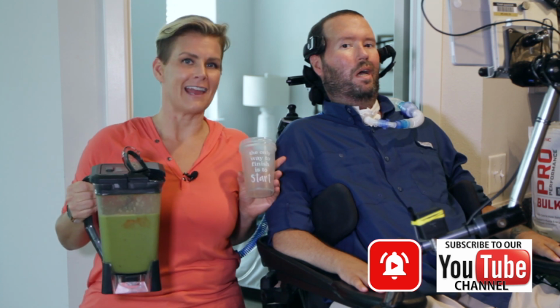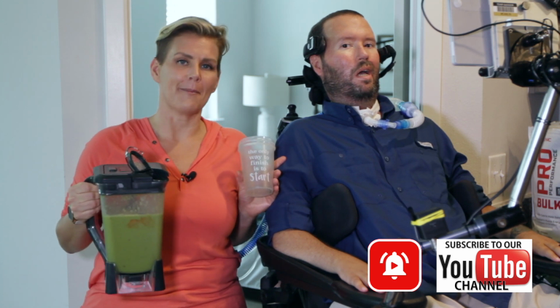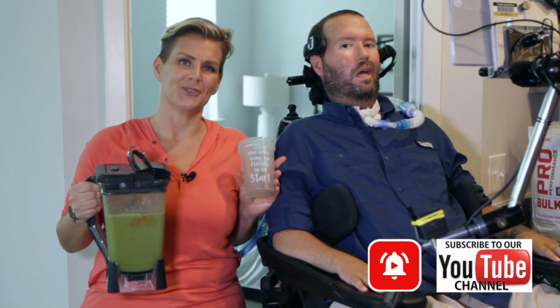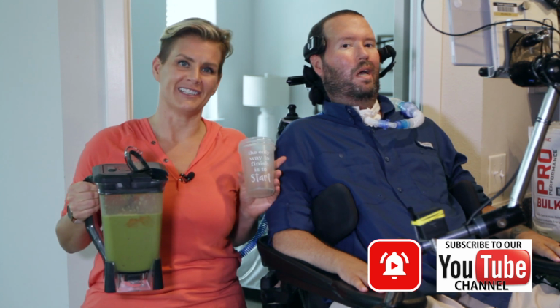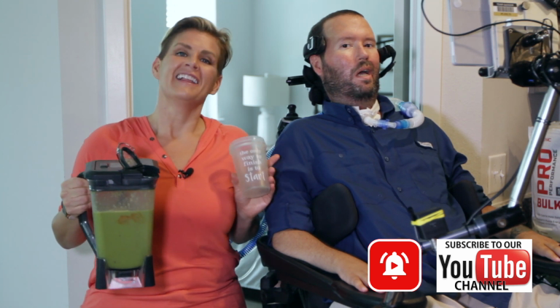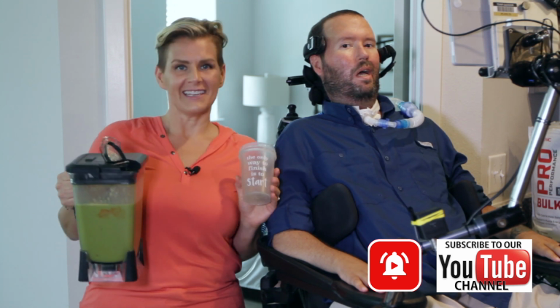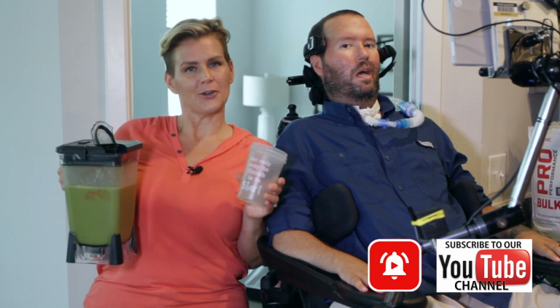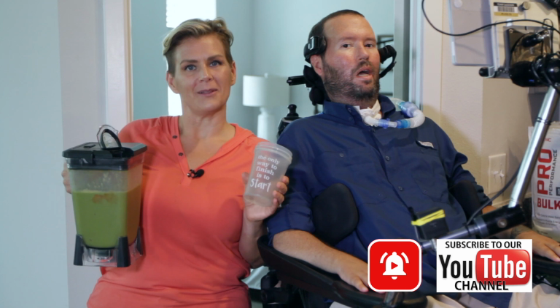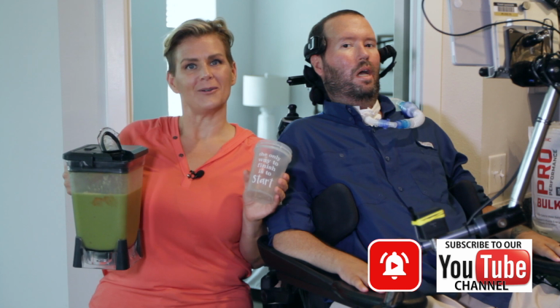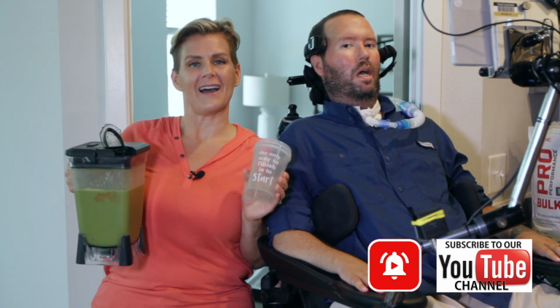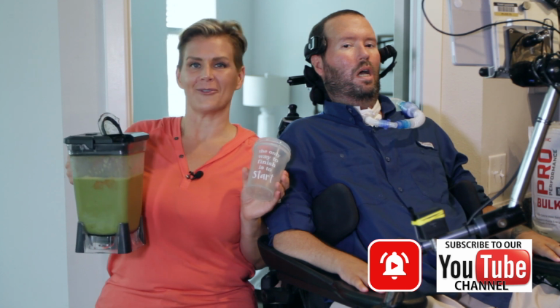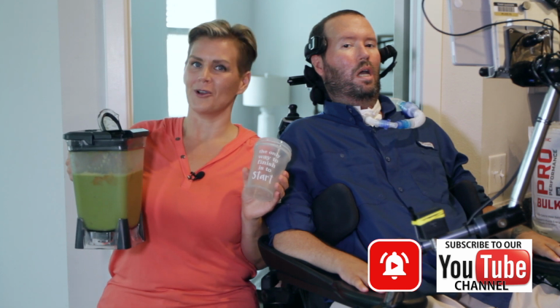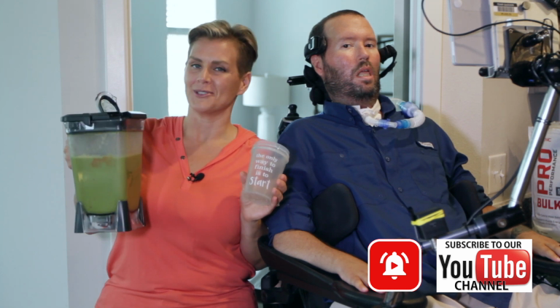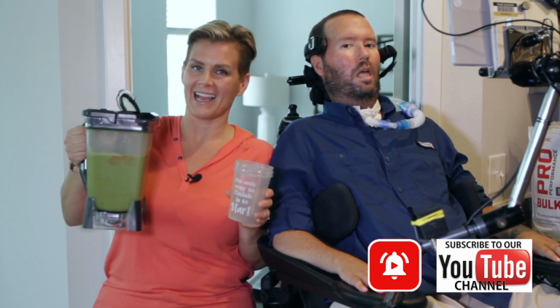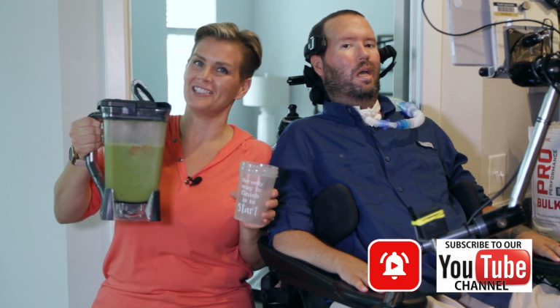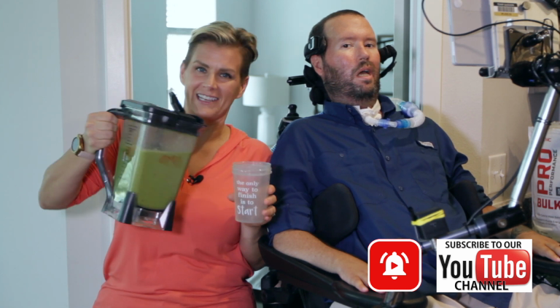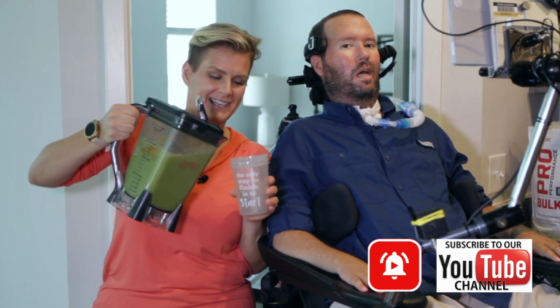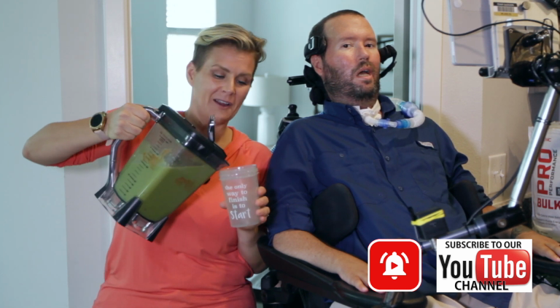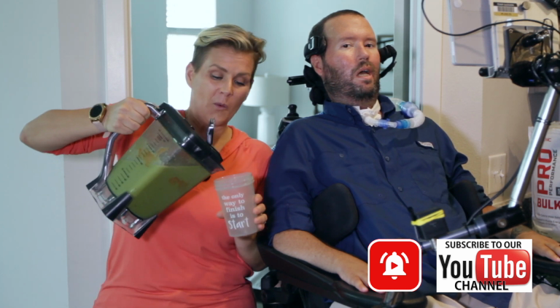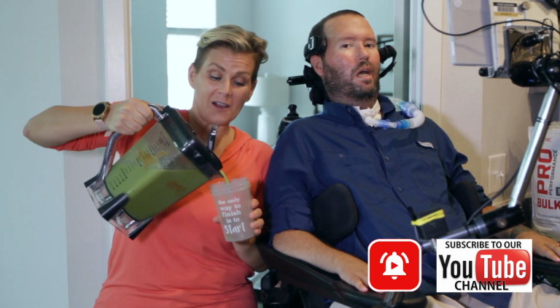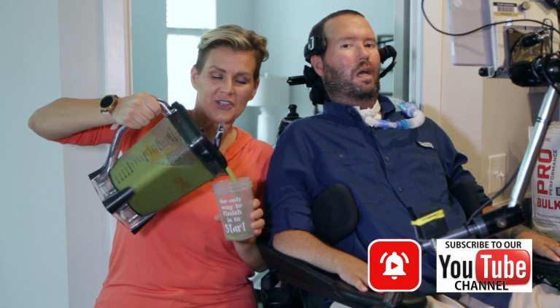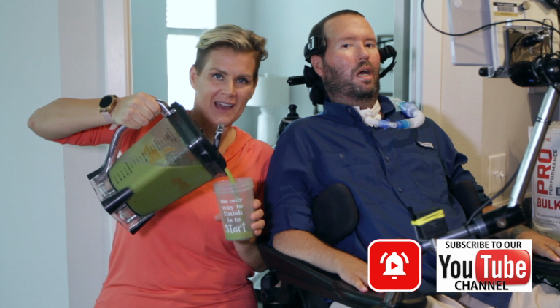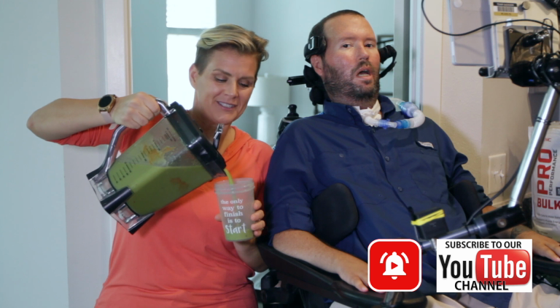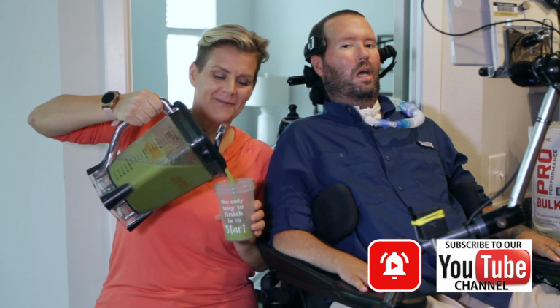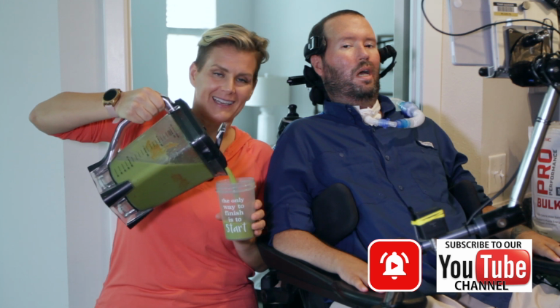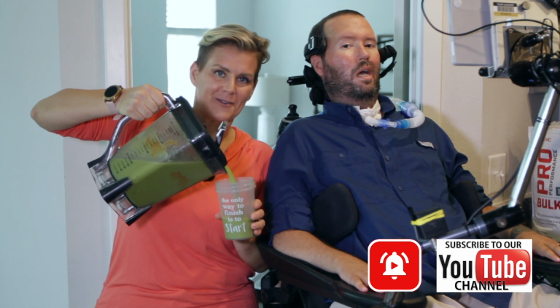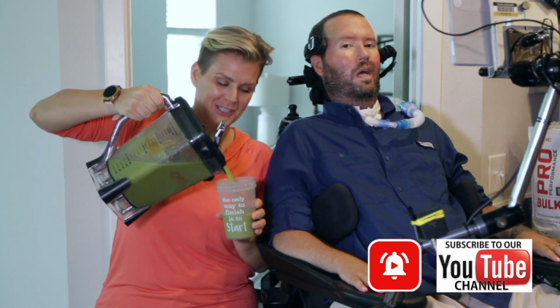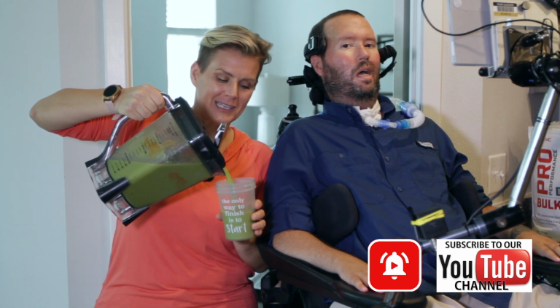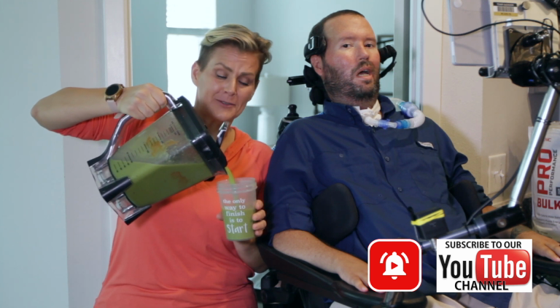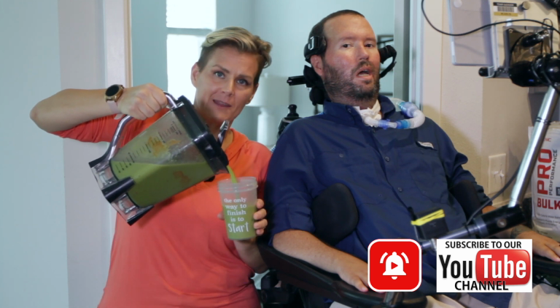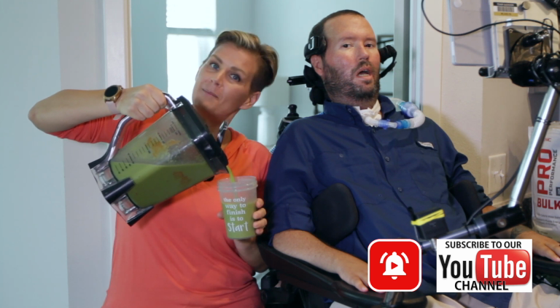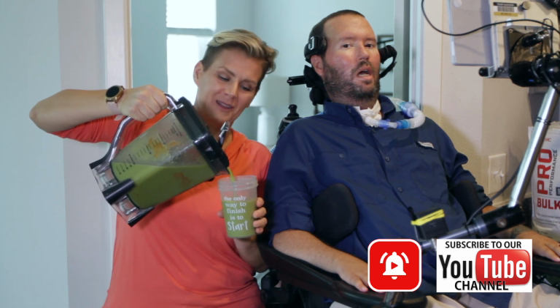For more tips and tricks on how to live with ALS and how to get proper nutrition for your person with ALS, like and subscribe below. We will also be showing you how to do the tube feeding, so make sure you click subscribe and the bell below.